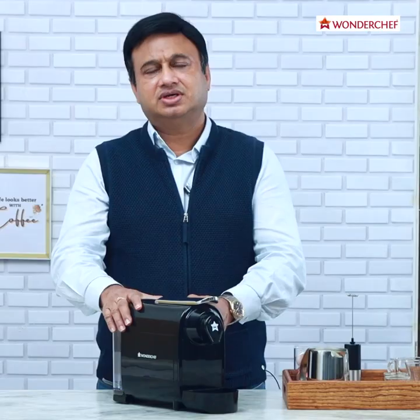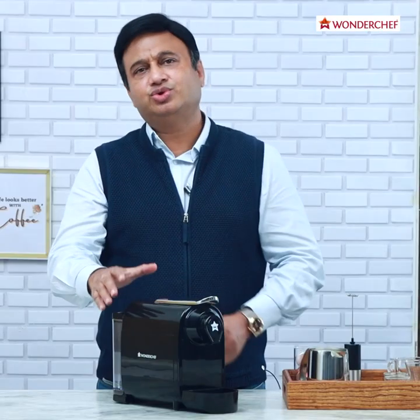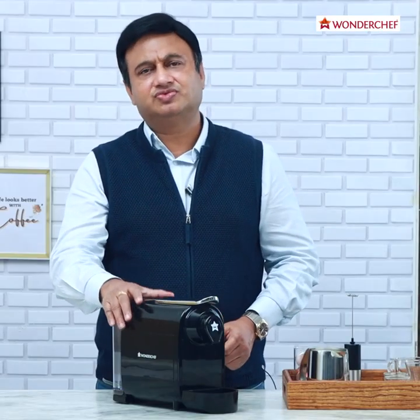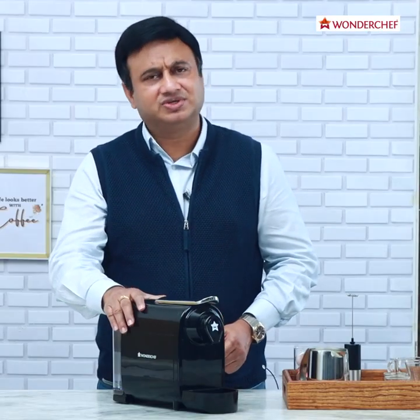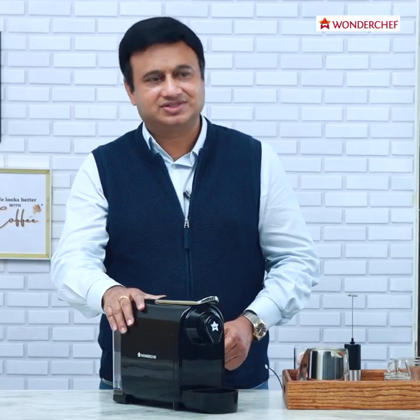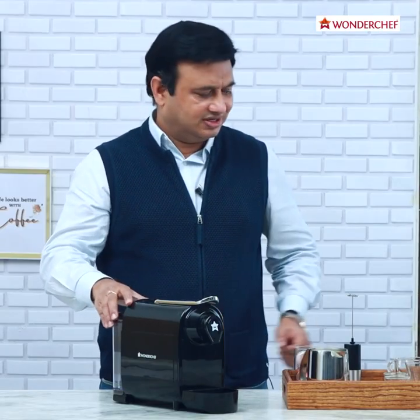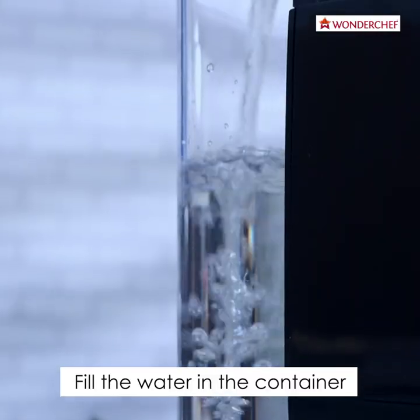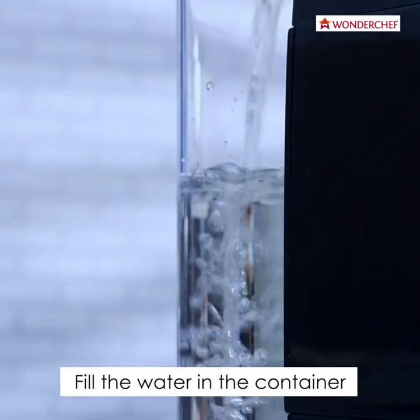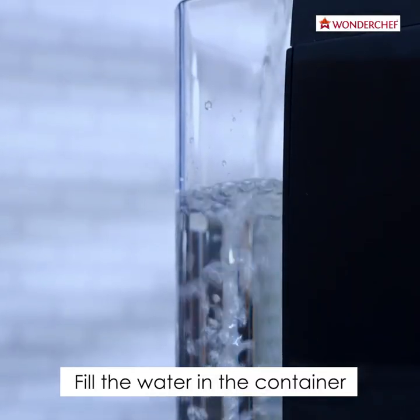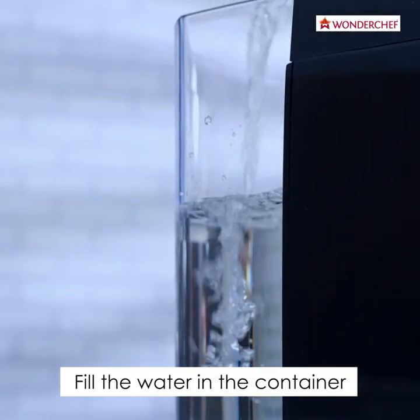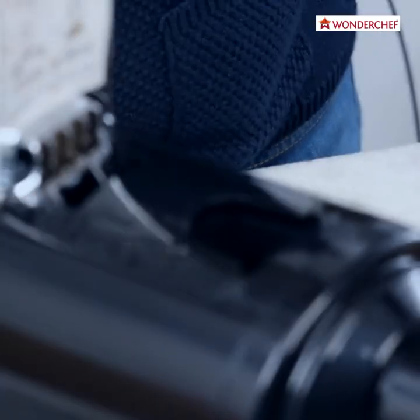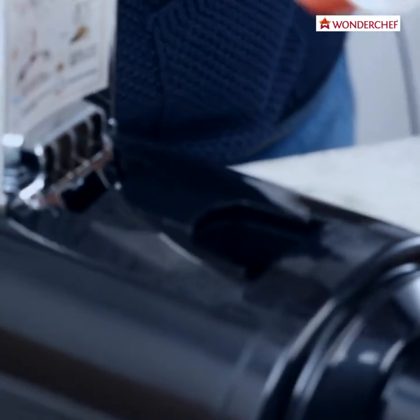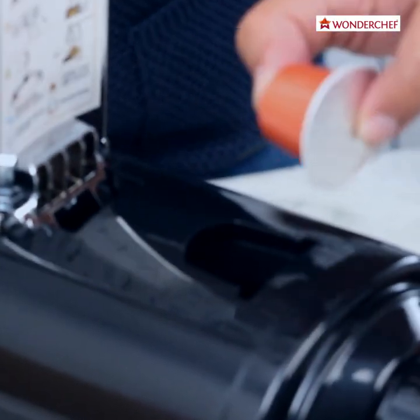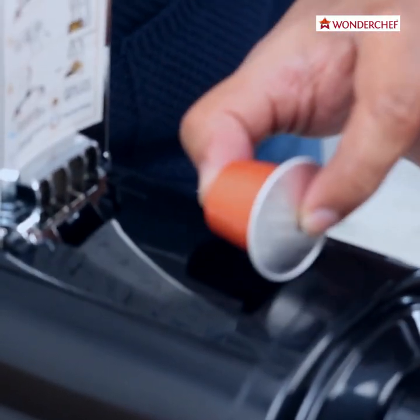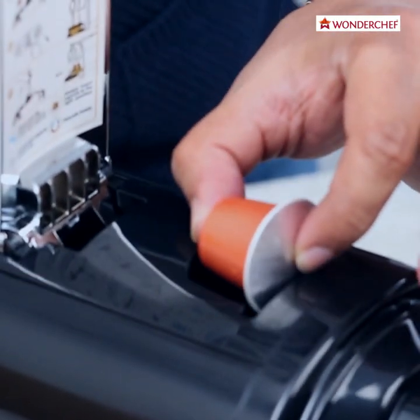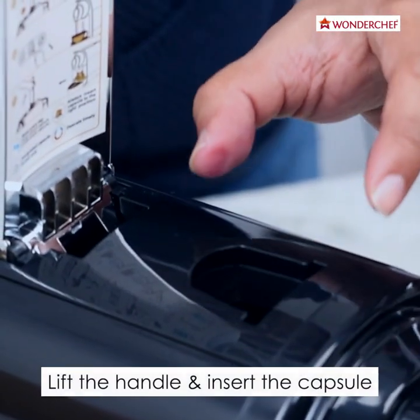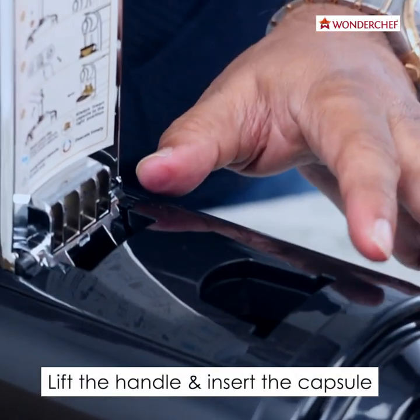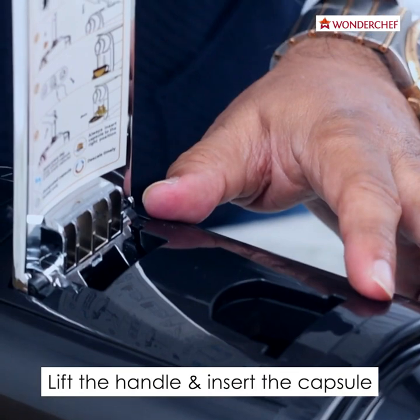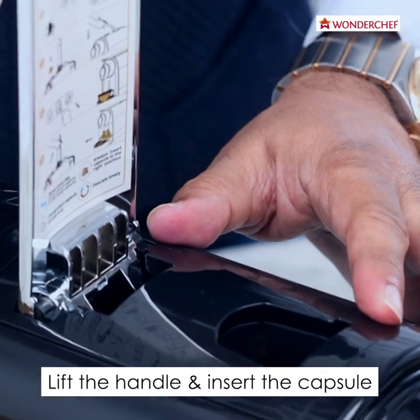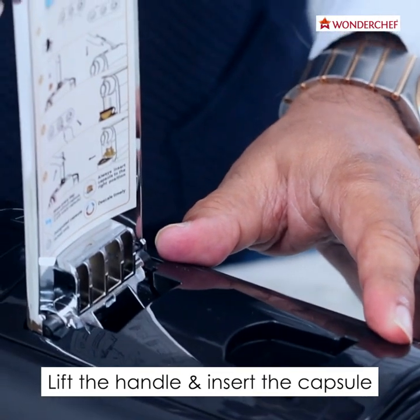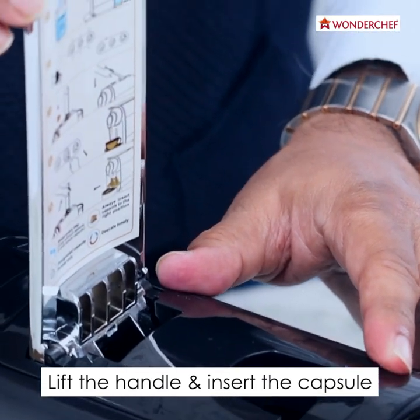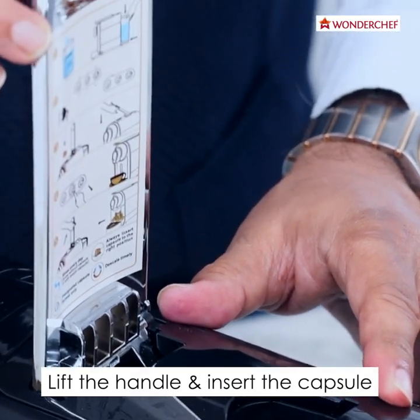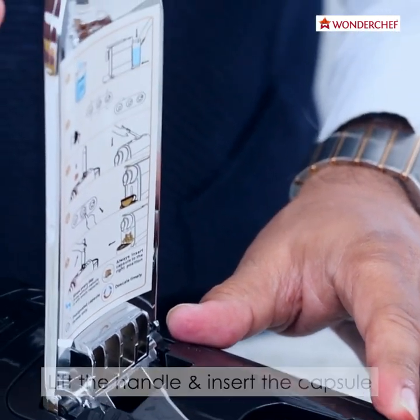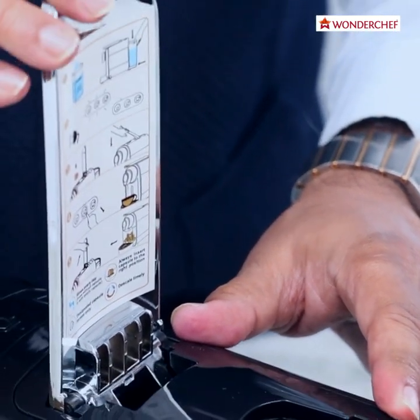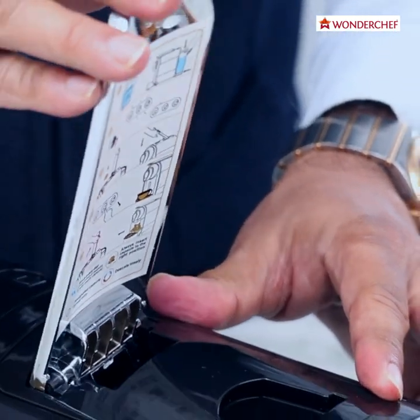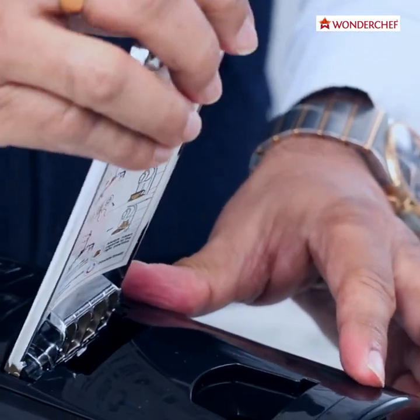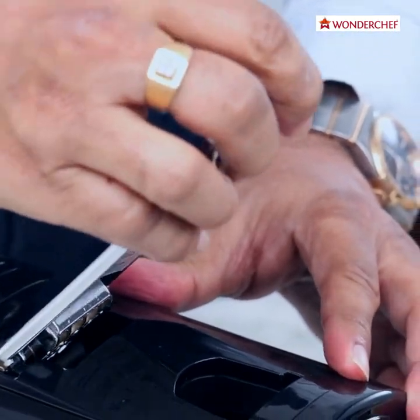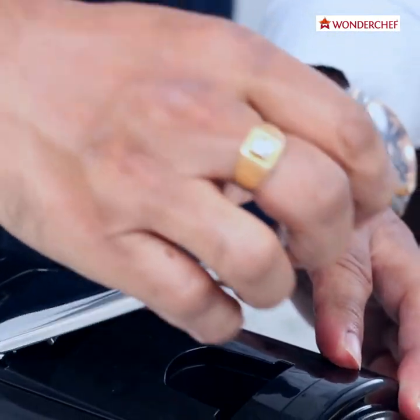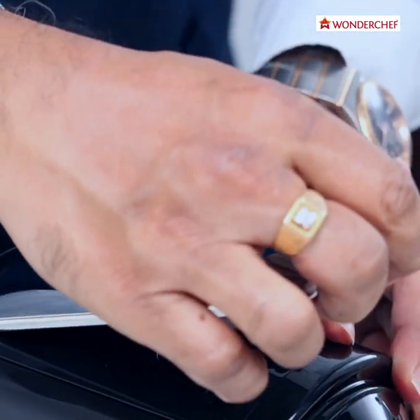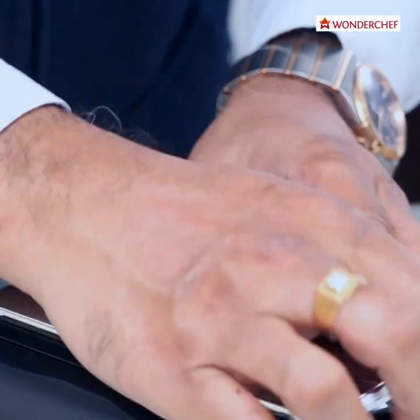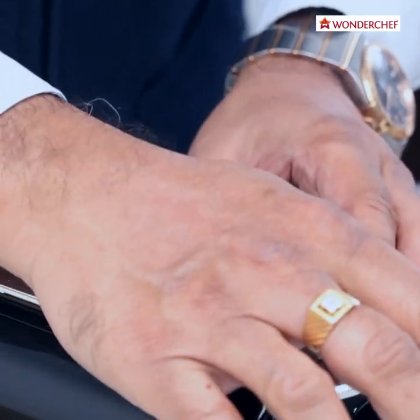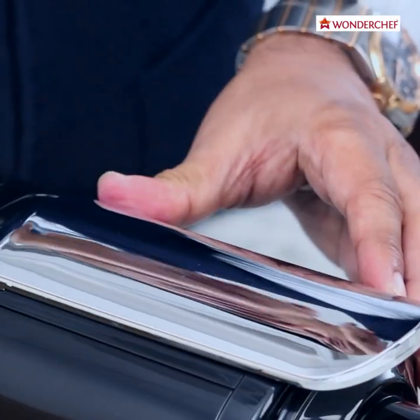Let me show you how this wonderful machine works. First we will put some water in the container. We have to put the capsule in this direction like this, just pull it a little back so that the capsule settles down properly and press it hard. Close the lever.